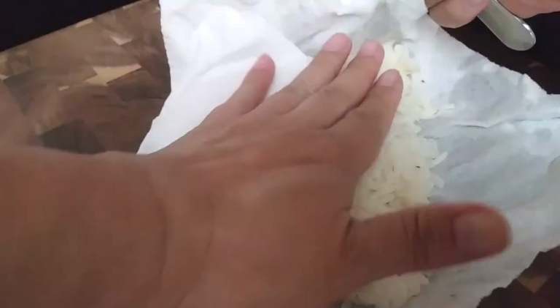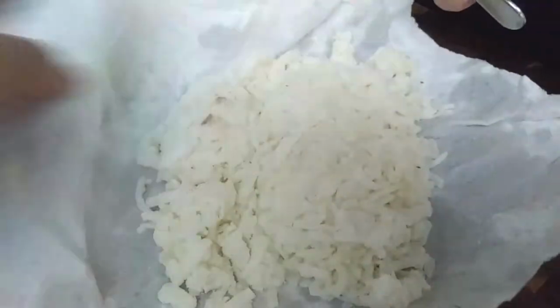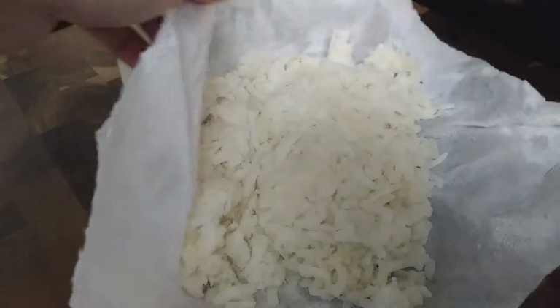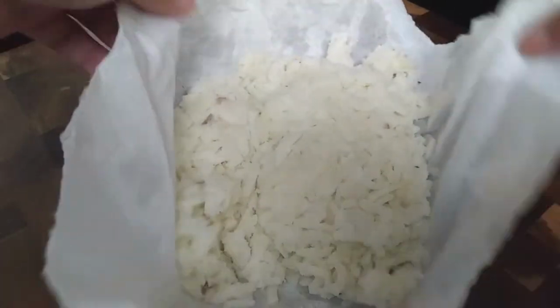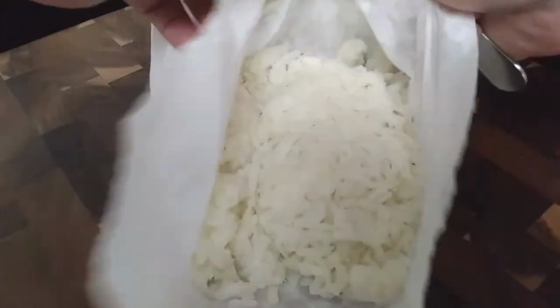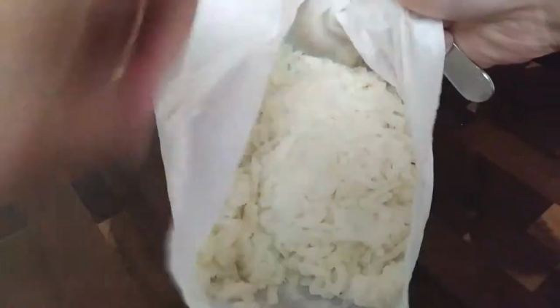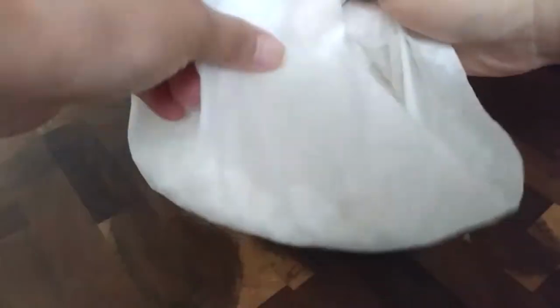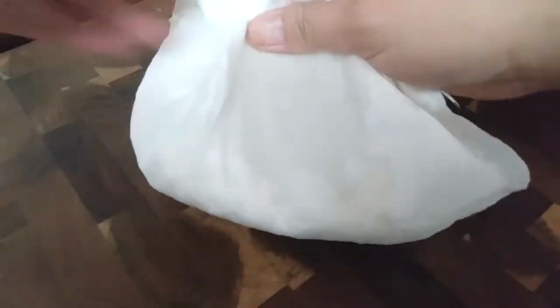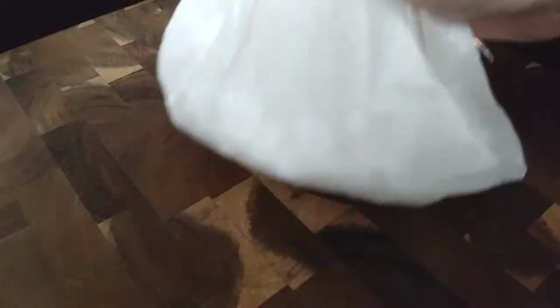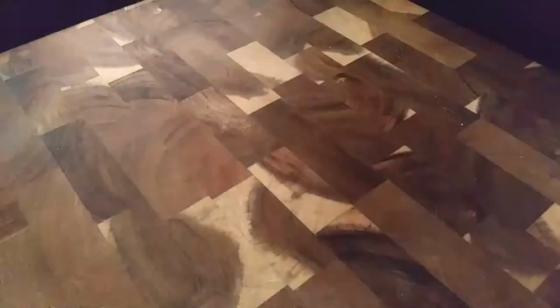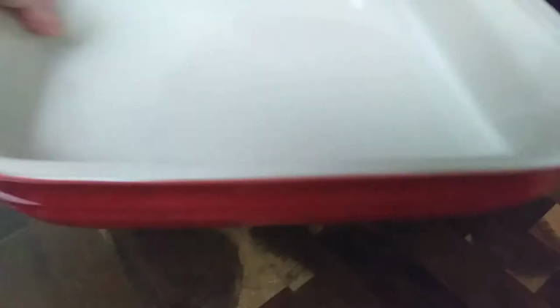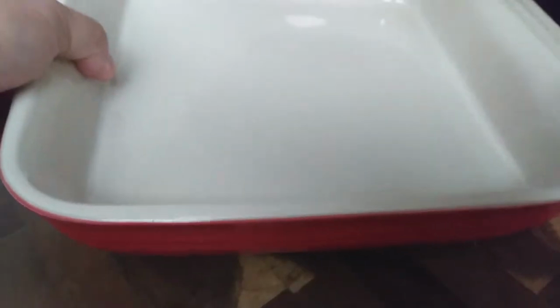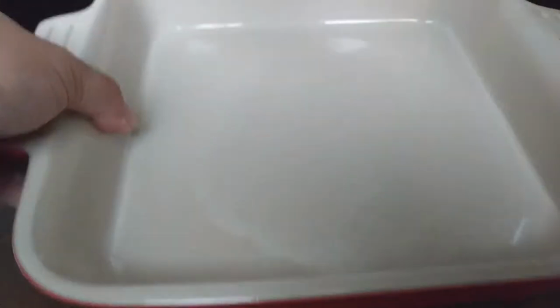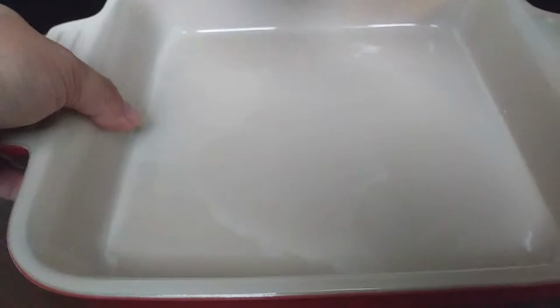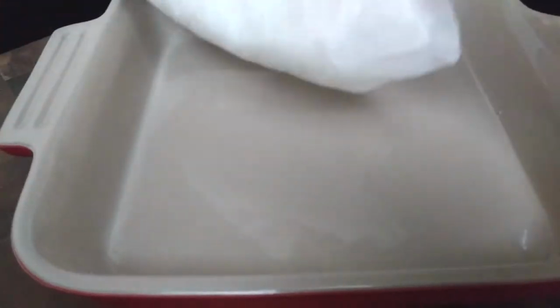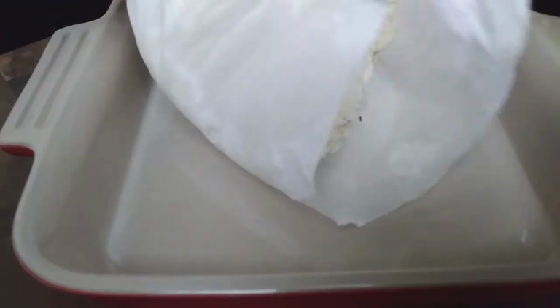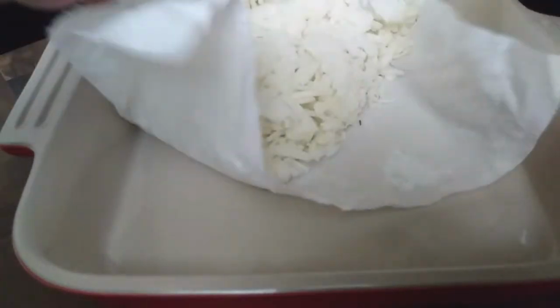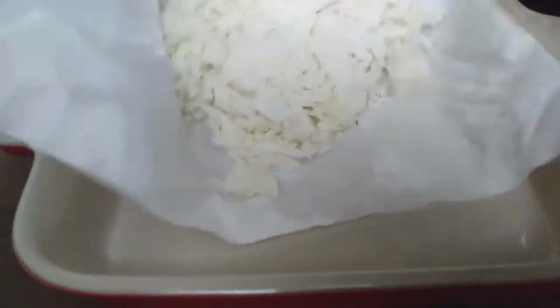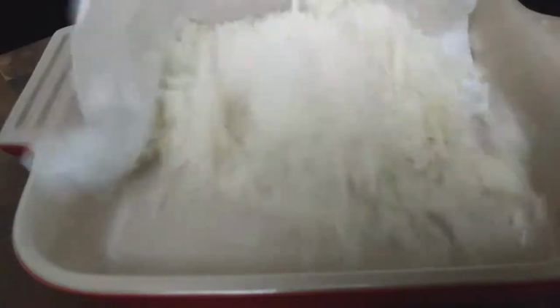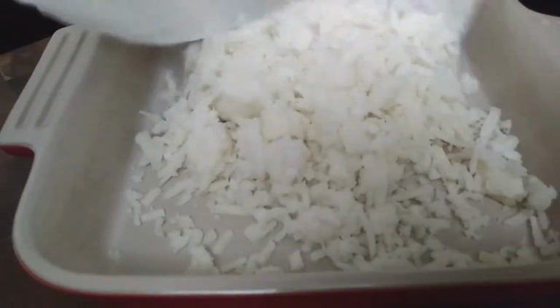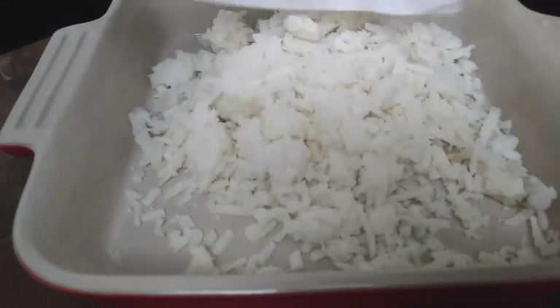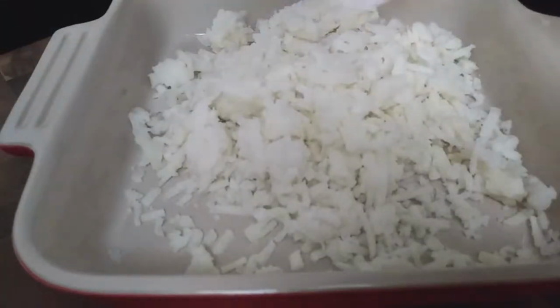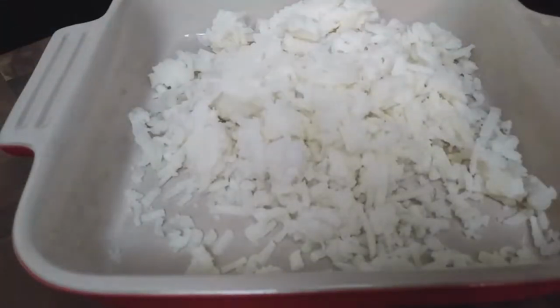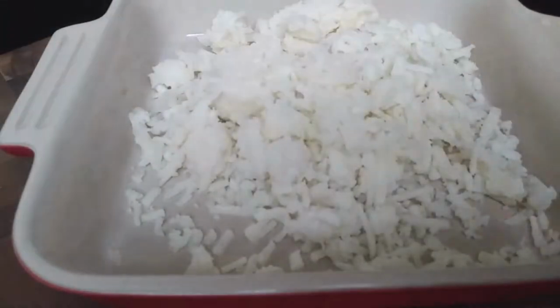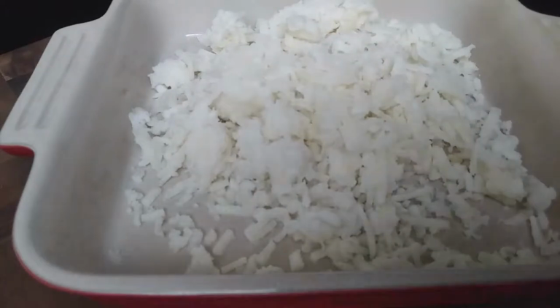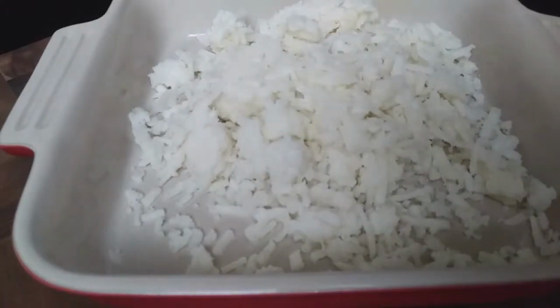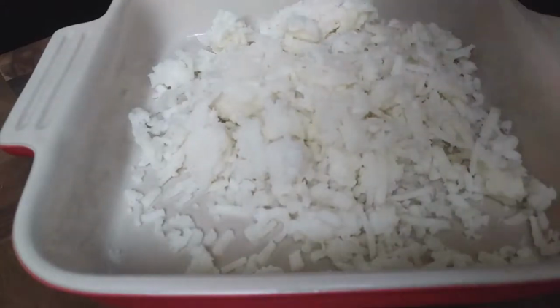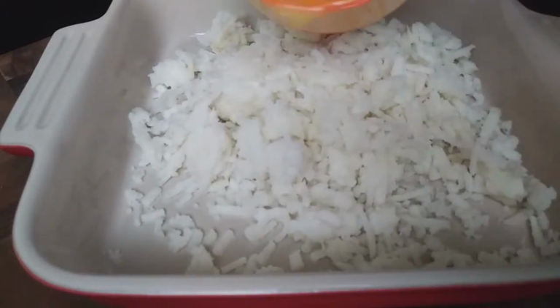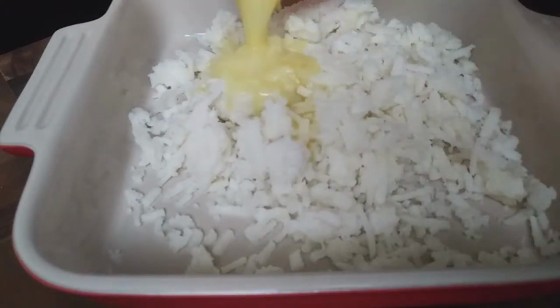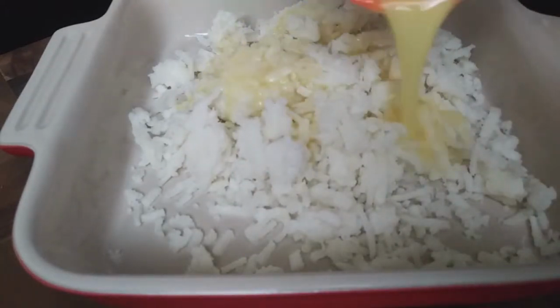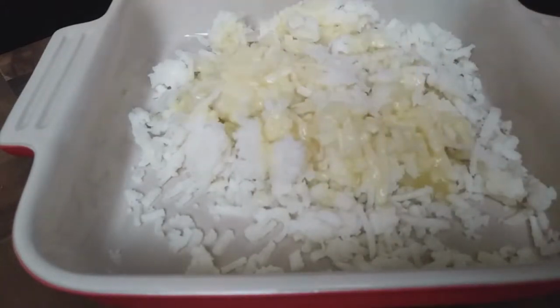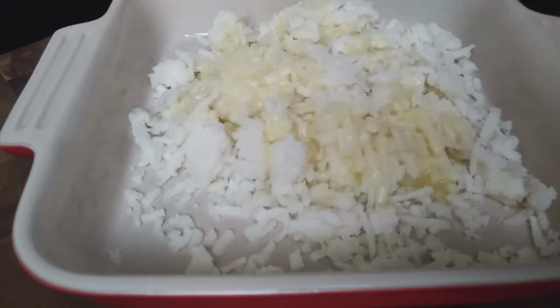The first thing we're going to do is grab those hash browns, put them in a paper towel and let them thaw for a few hours. After letting it sit out, go ahead and squeeze out as much water as possible. We want this as dry as we can get it.